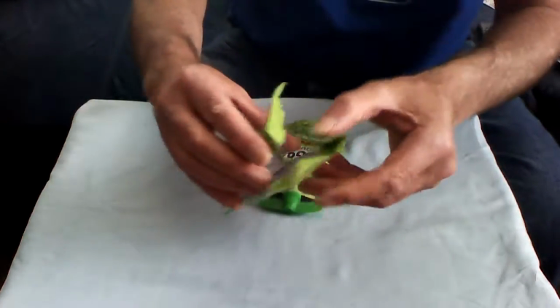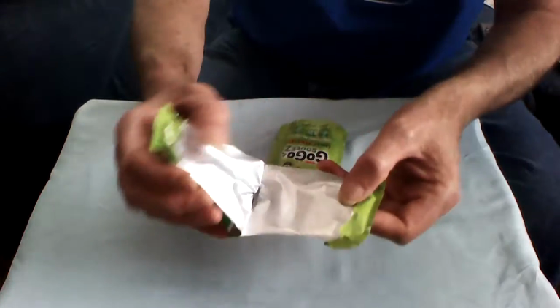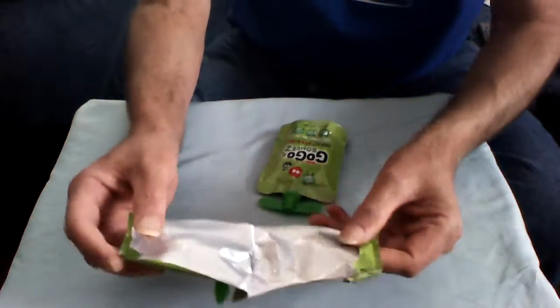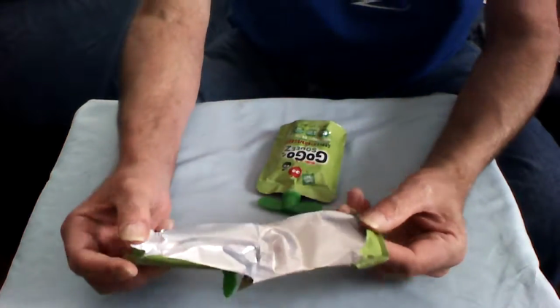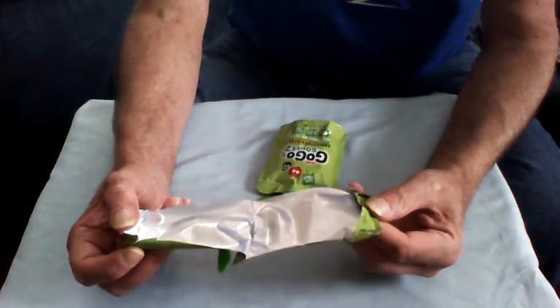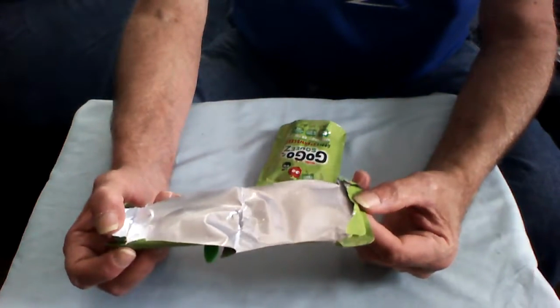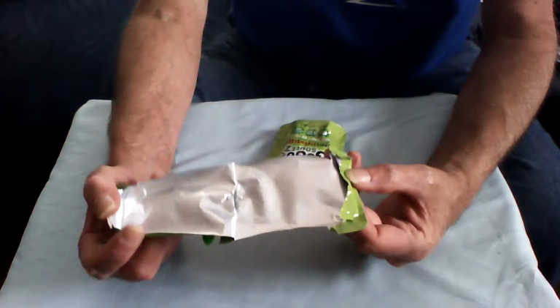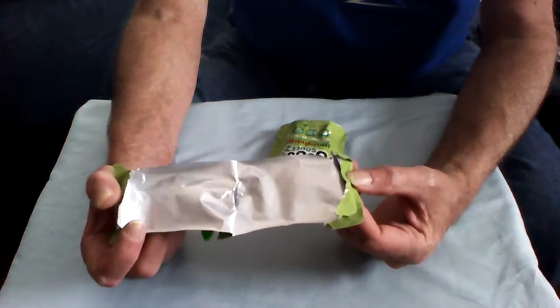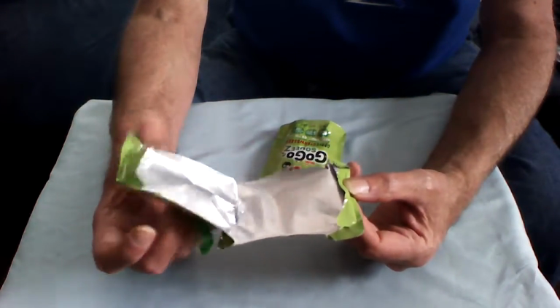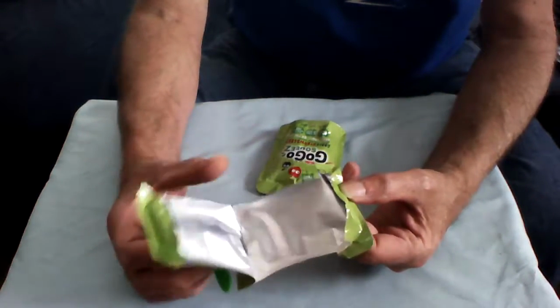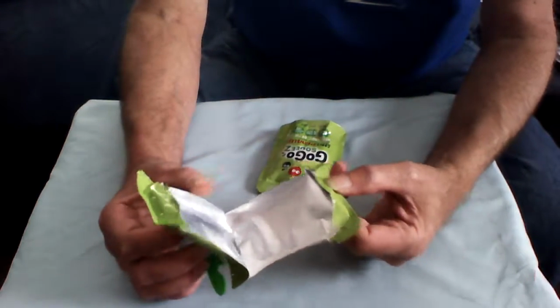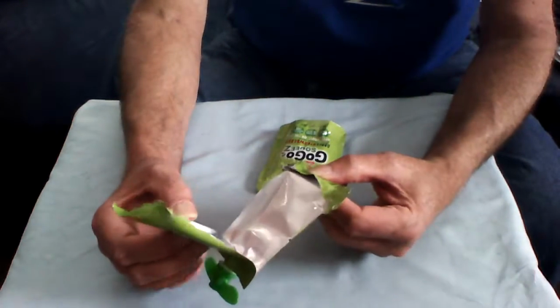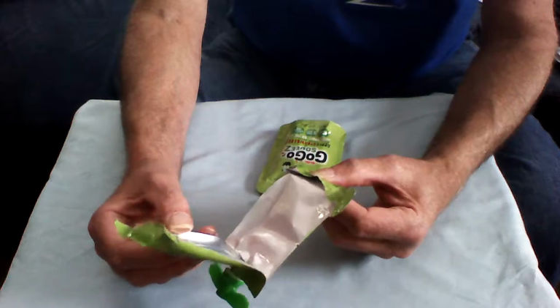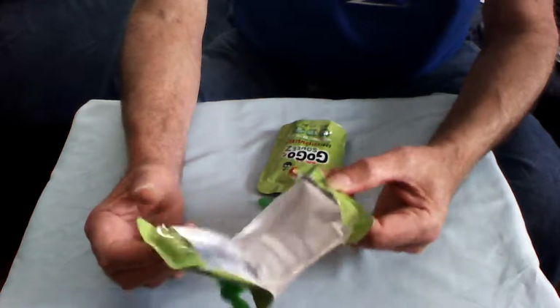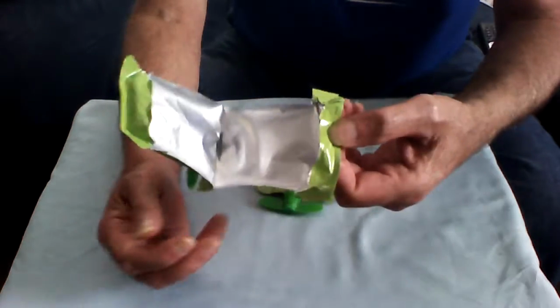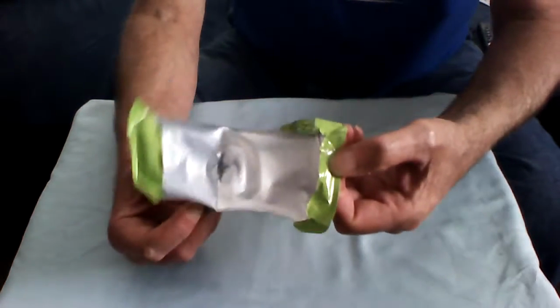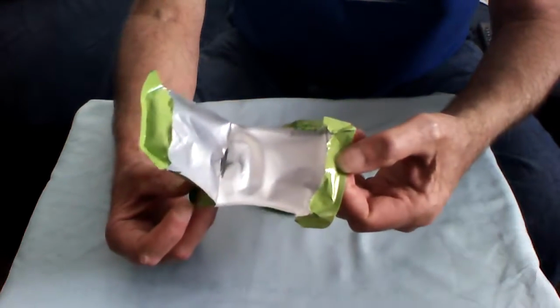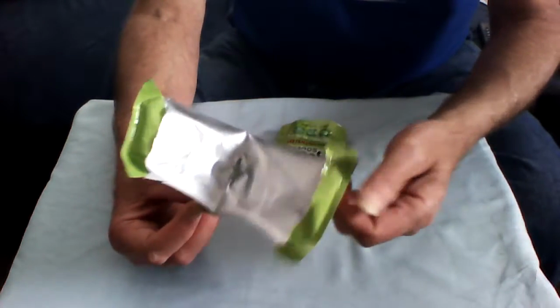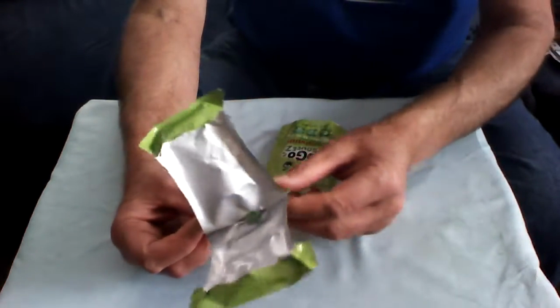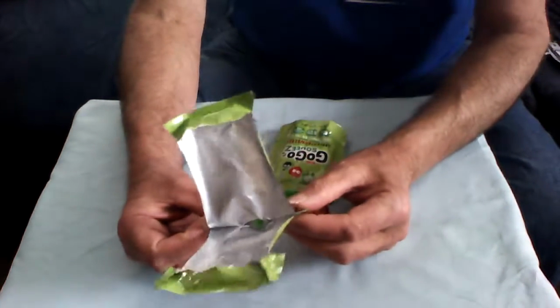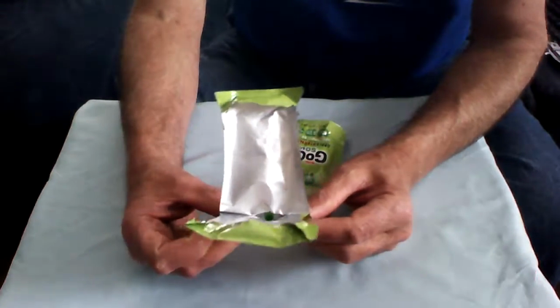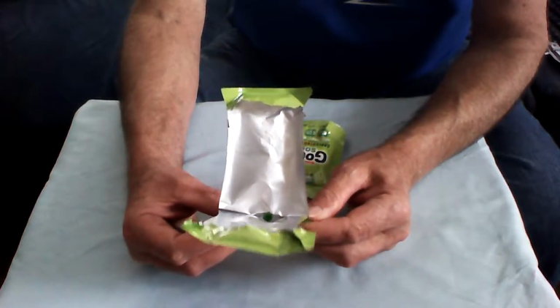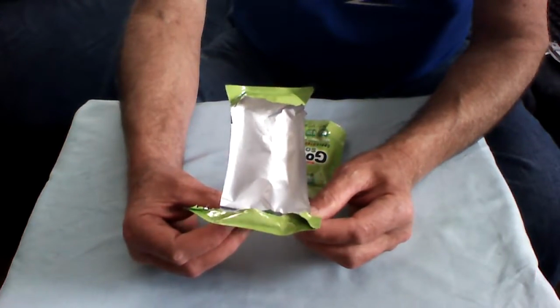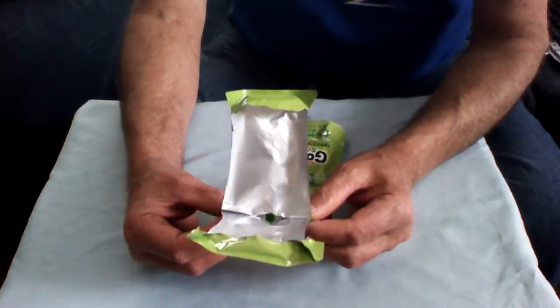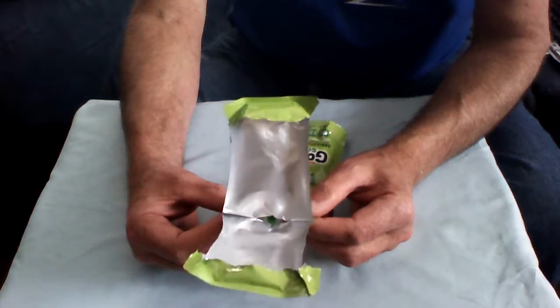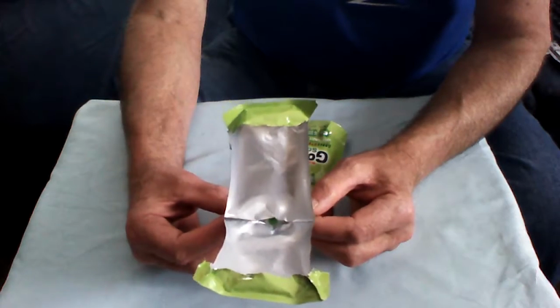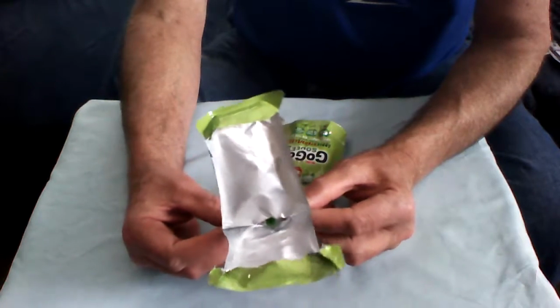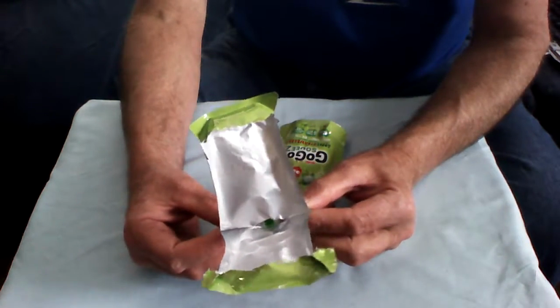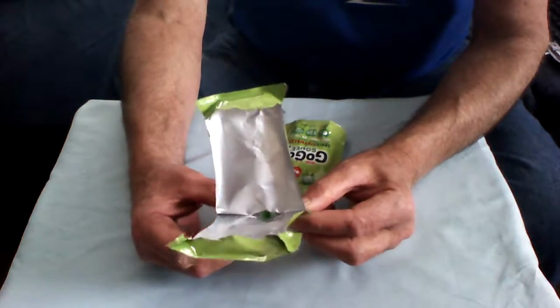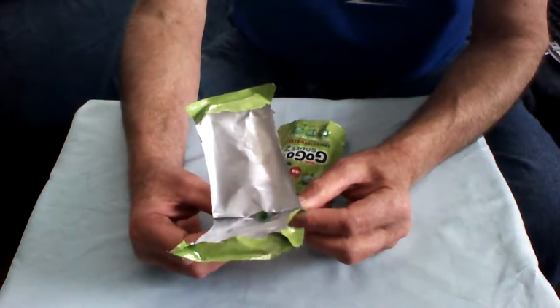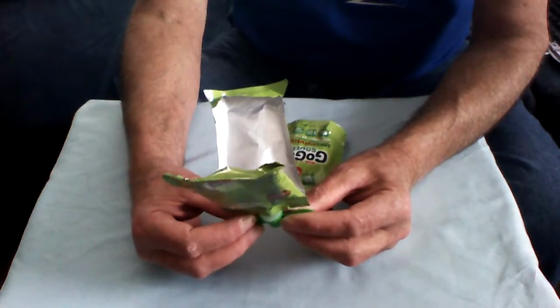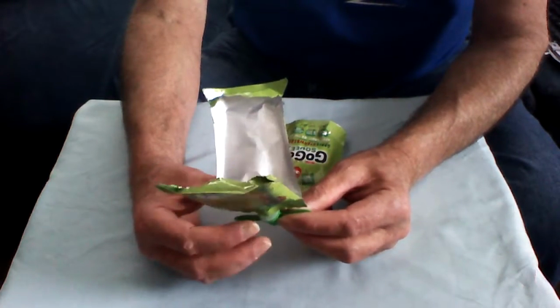What's cool about these is what's called a flexible can. A flexible can means that it's made from a metalized product — it's layered, and it's called laminate. This is the inside of one of these applesauce containers.